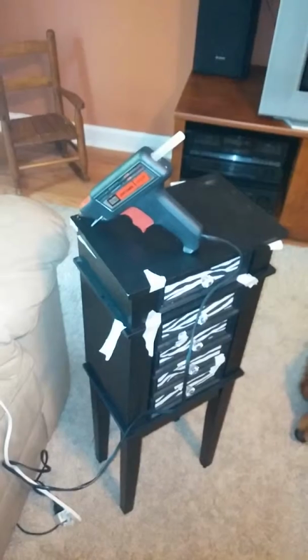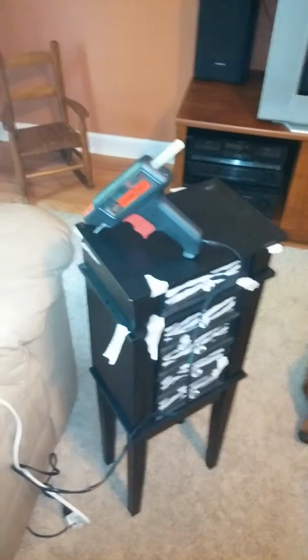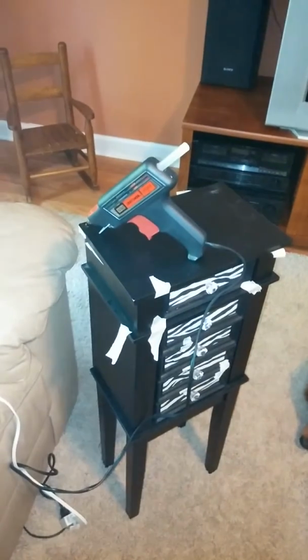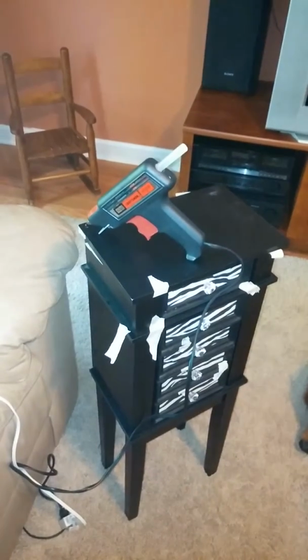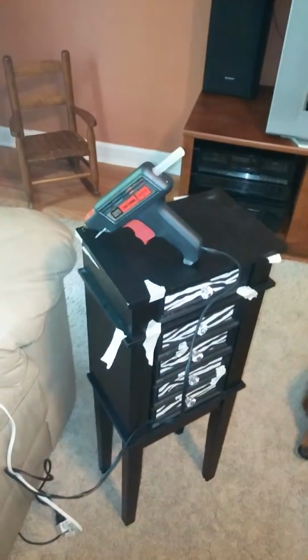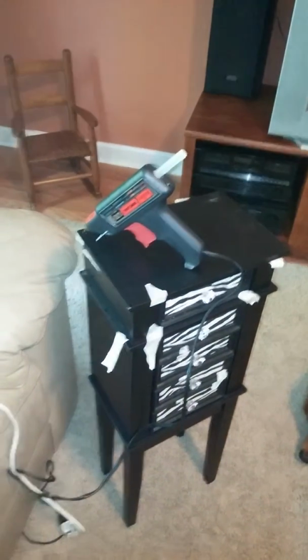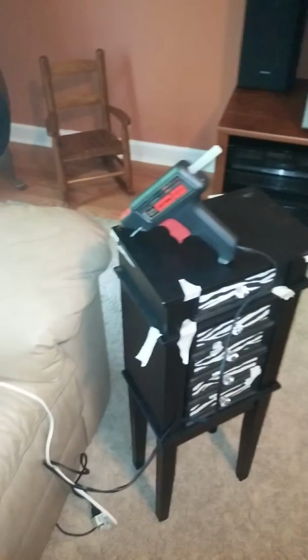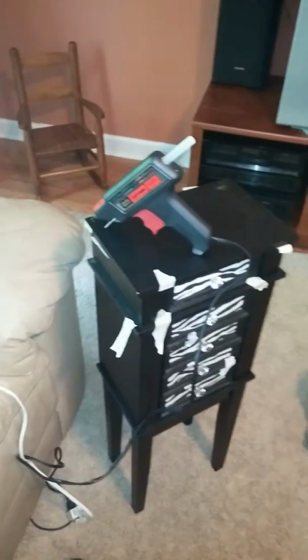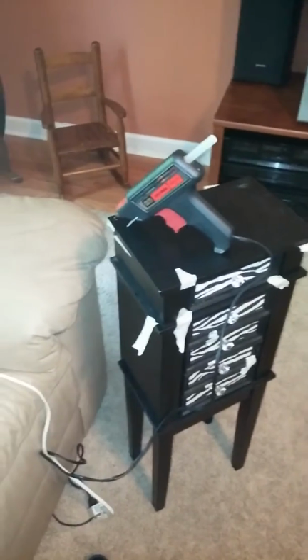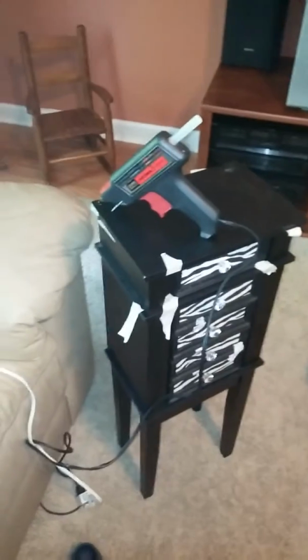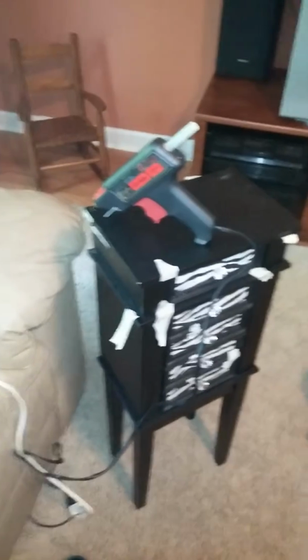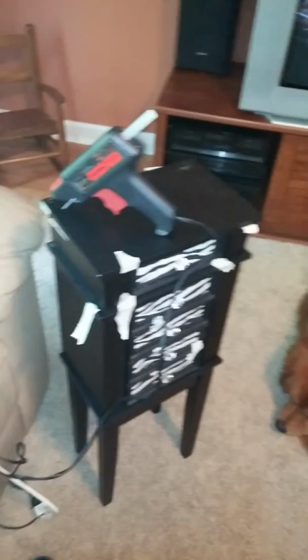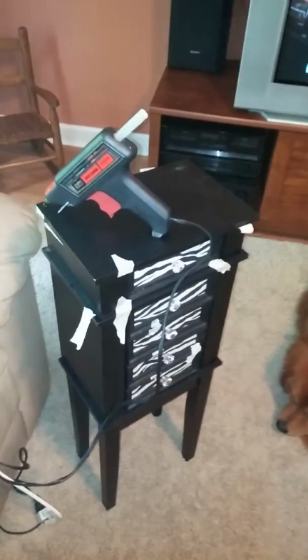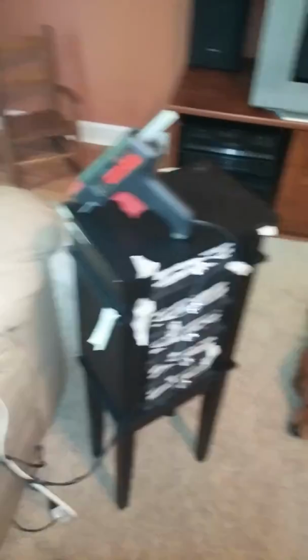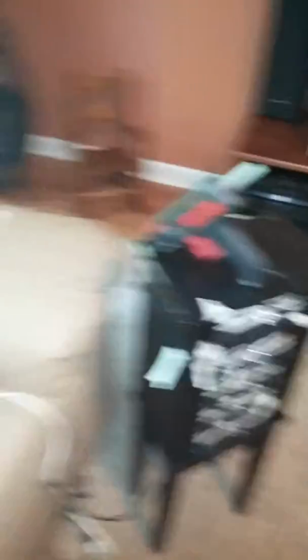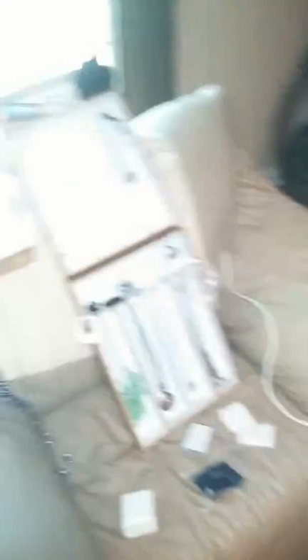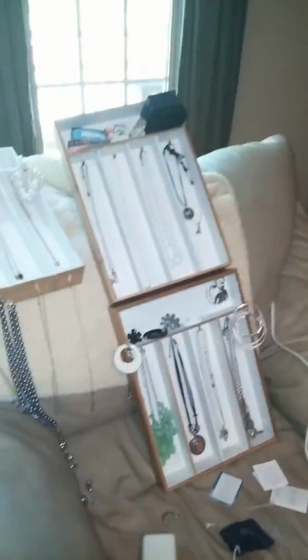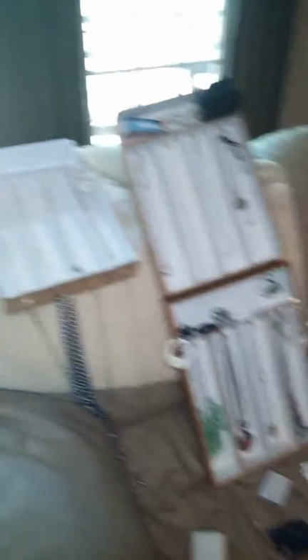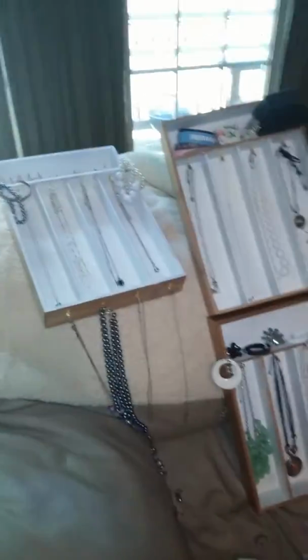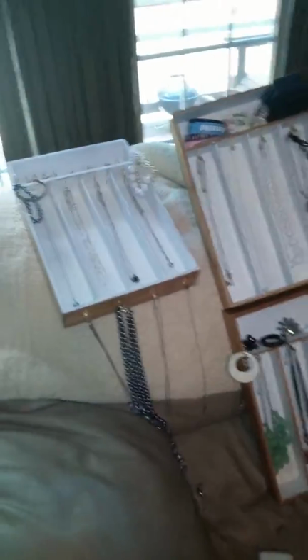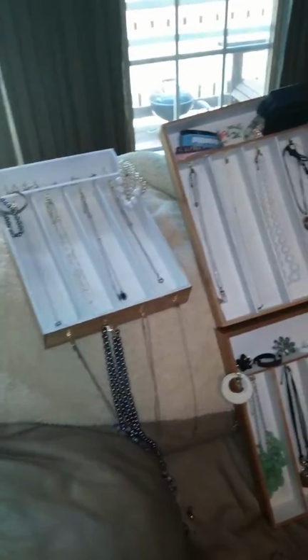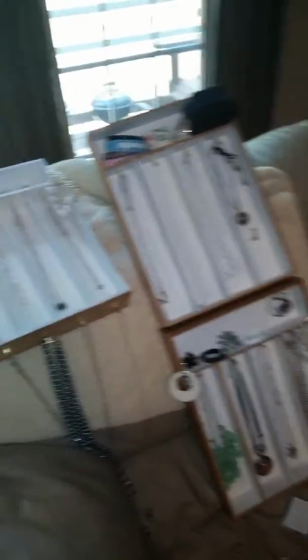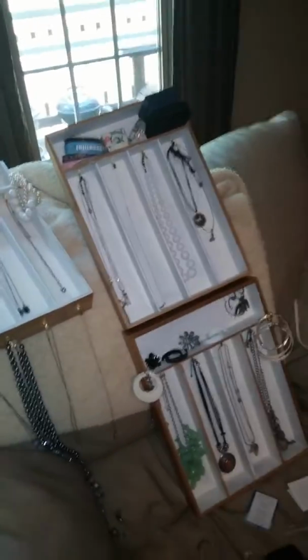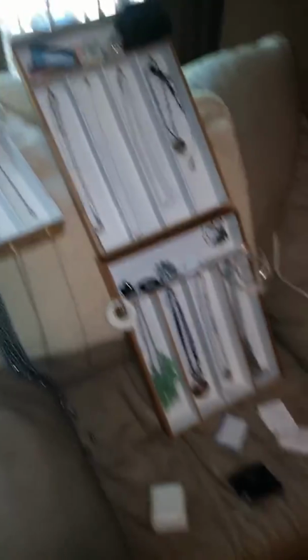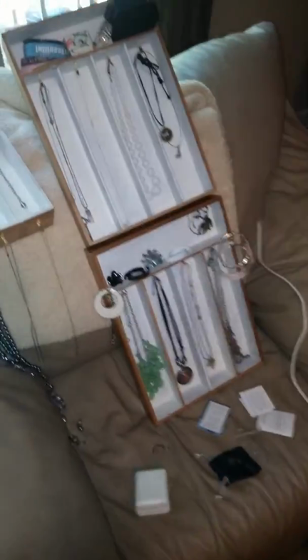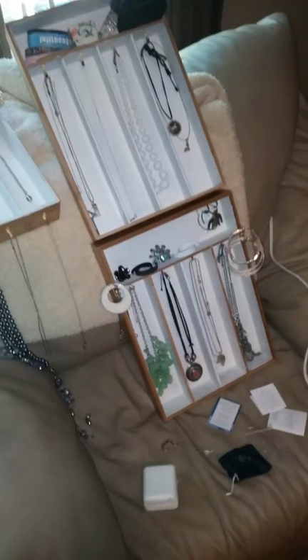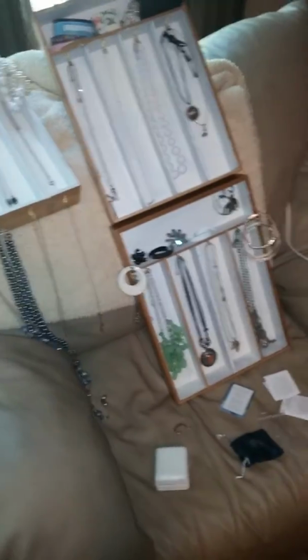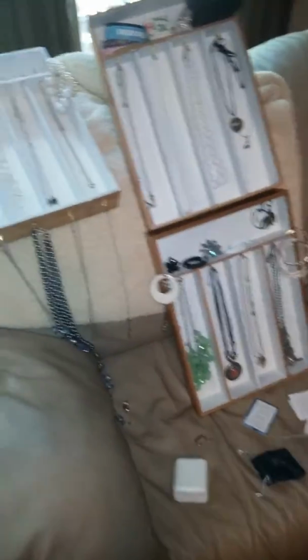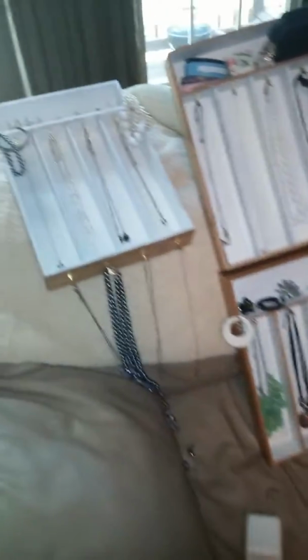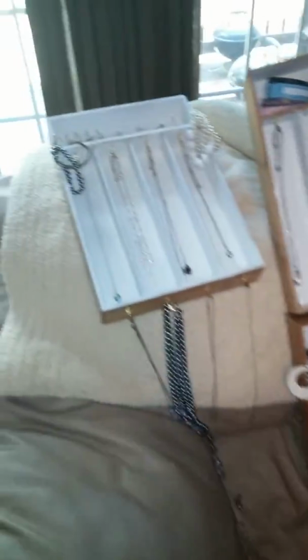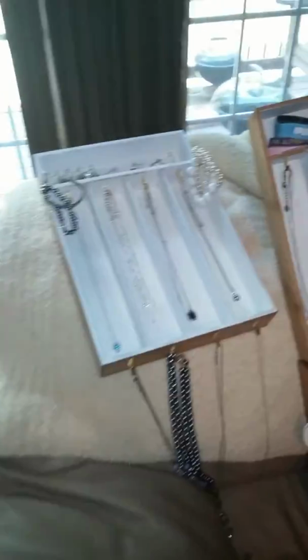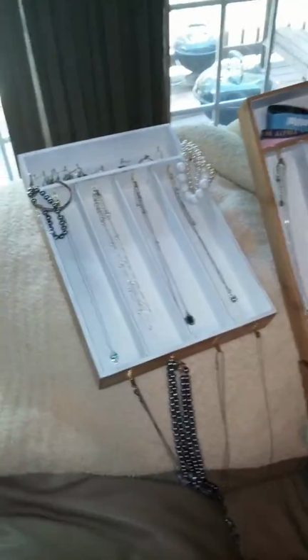Hi YouTube! This video is going to be about how to make your own jewelry organizer. I found this idea on Pinterest and I really liked it, so I attempted to do it myself.